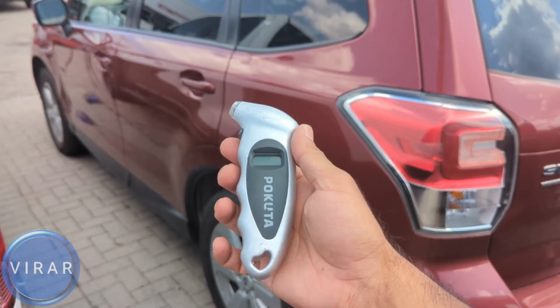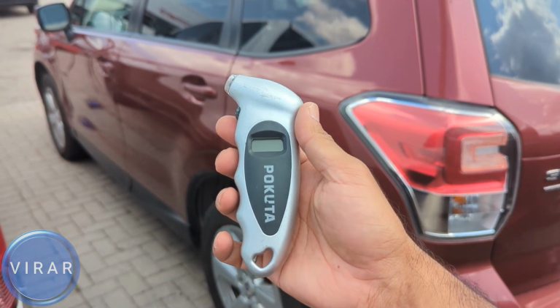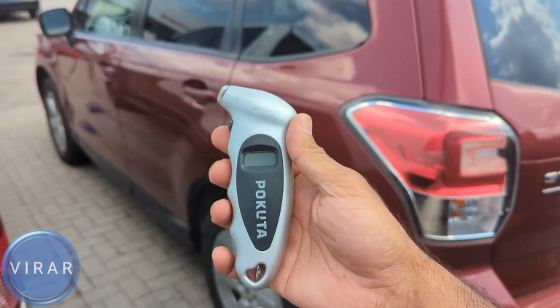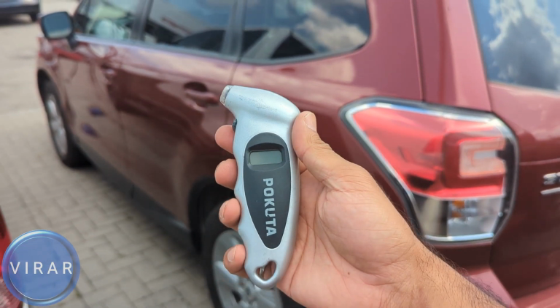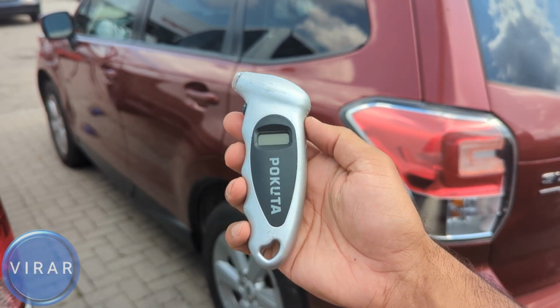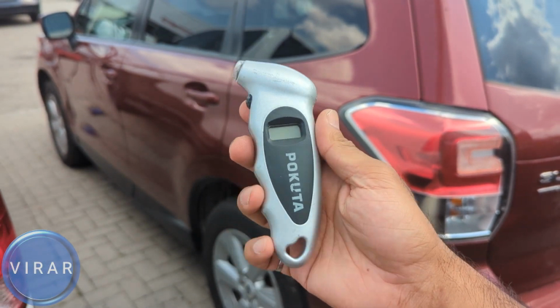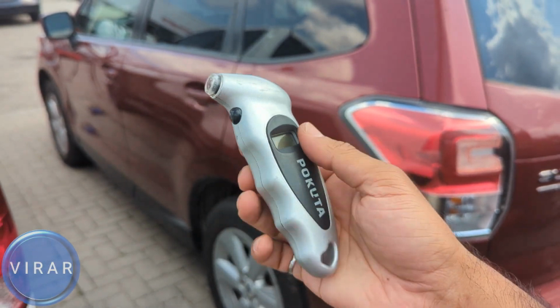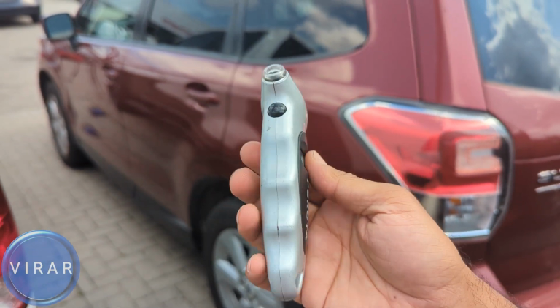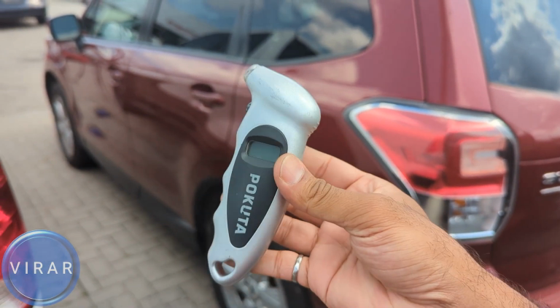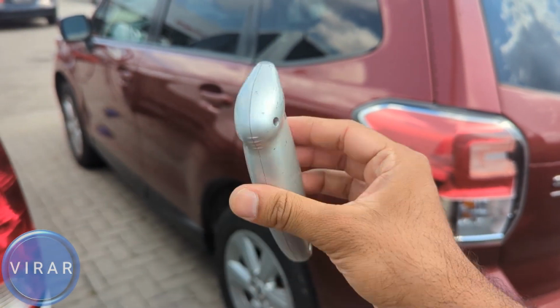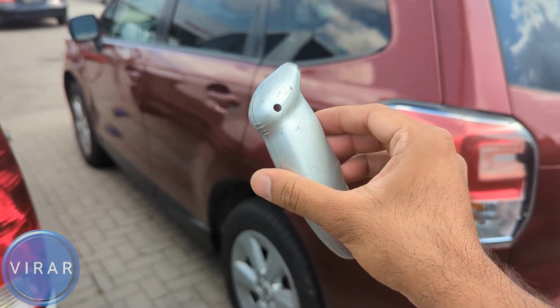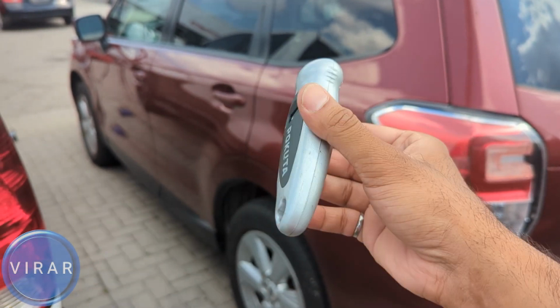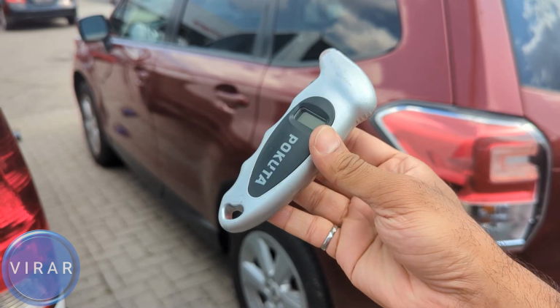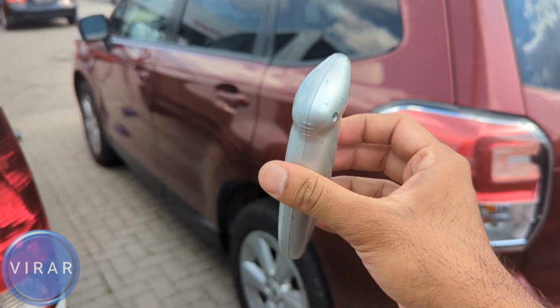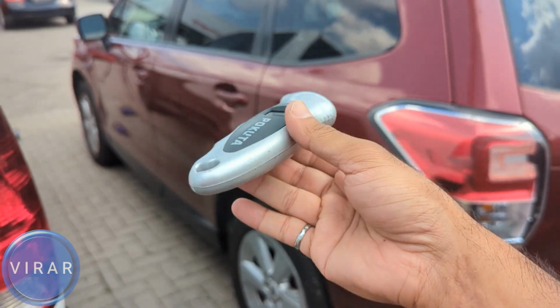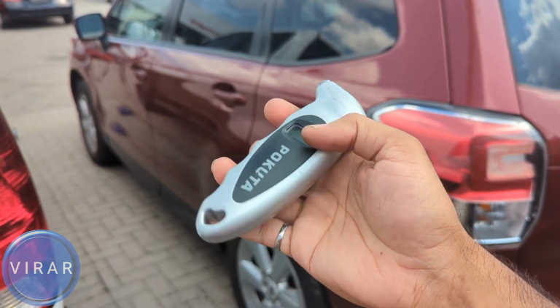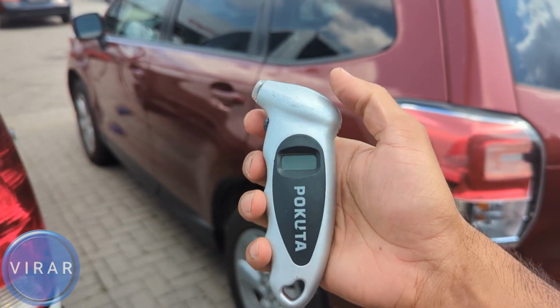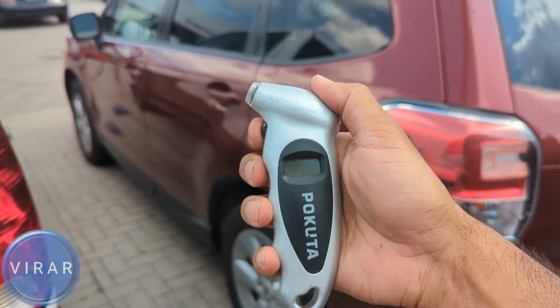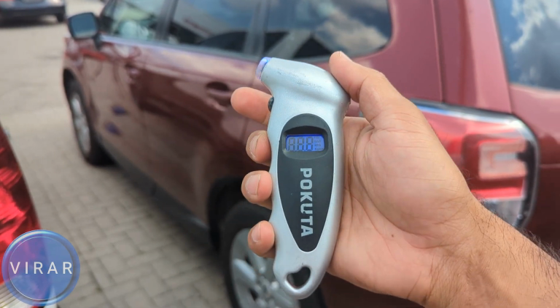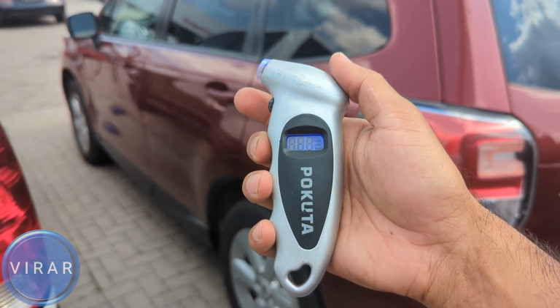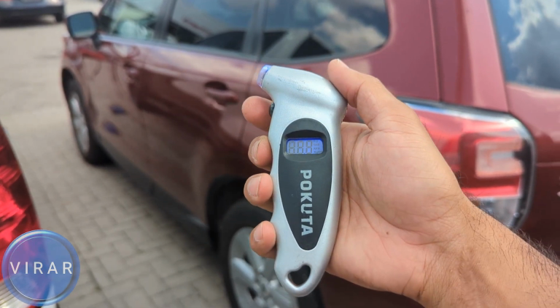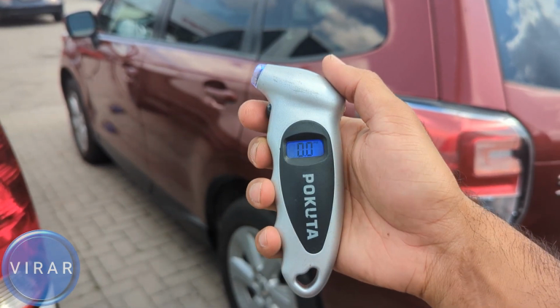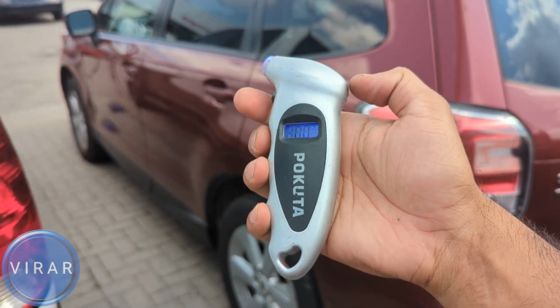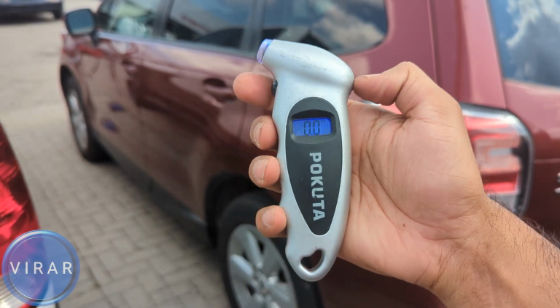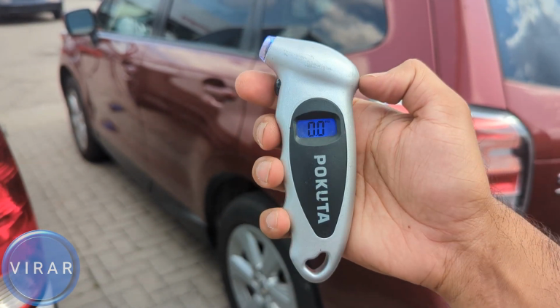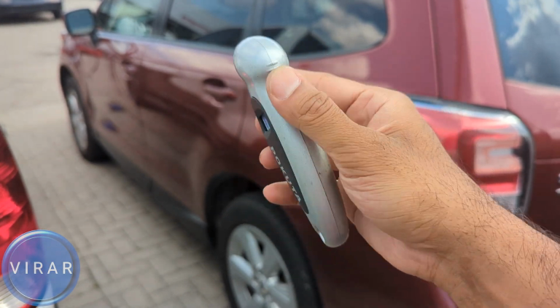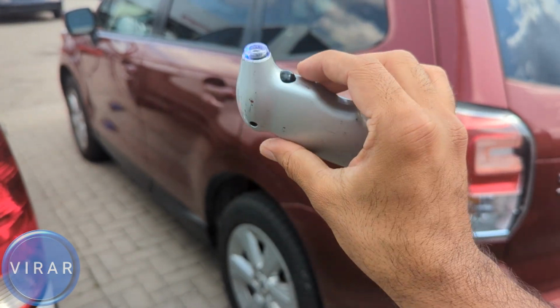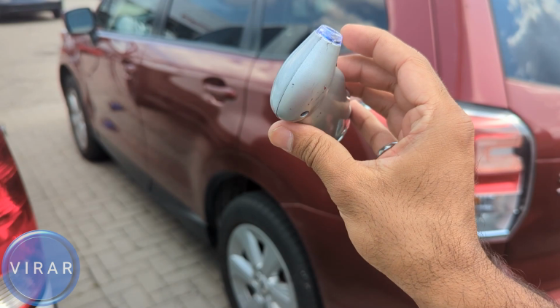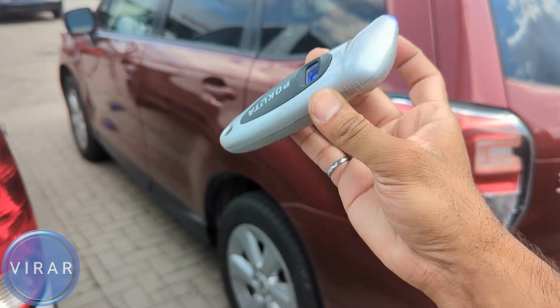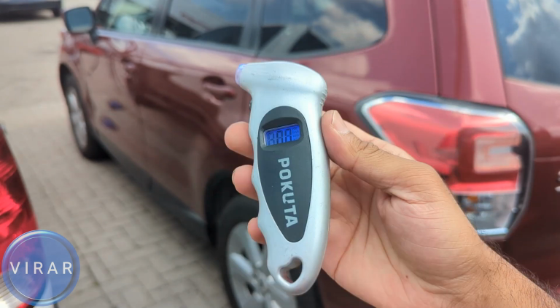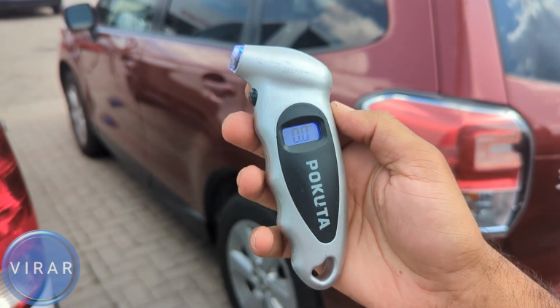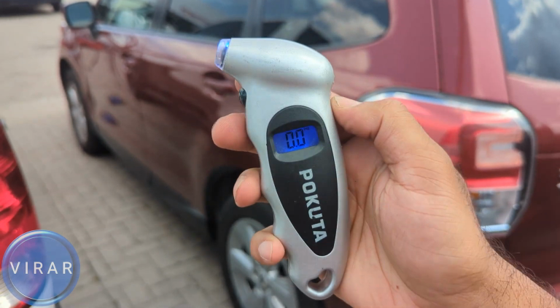You will need a tire pressure gauge to check the tire pressure. They come in all different sizes and shapes — digital, analog, small, big — it doesn't matter, it's up to your preference. You can find them at your local auto parts store or online.